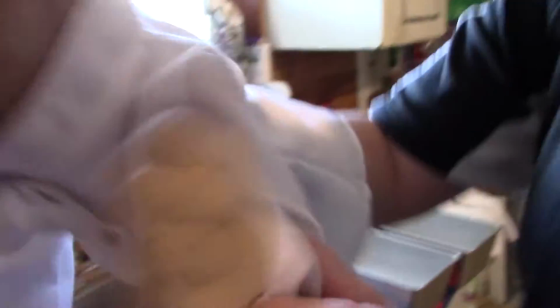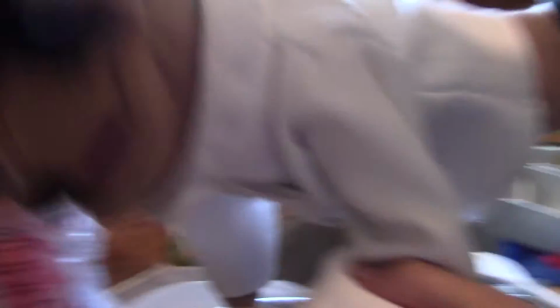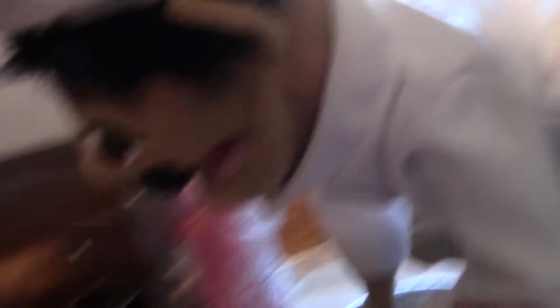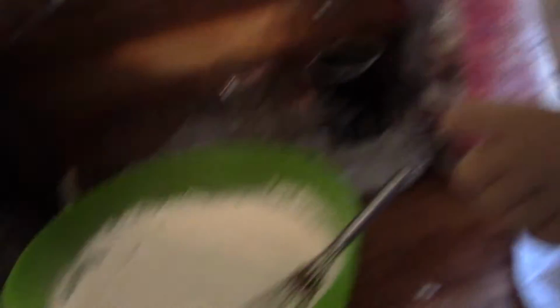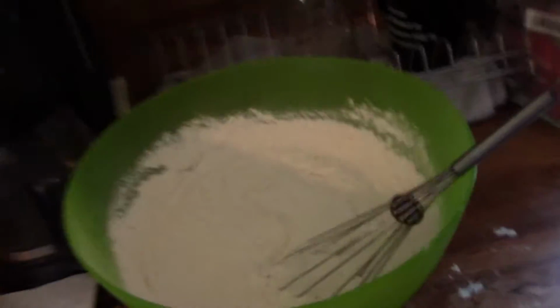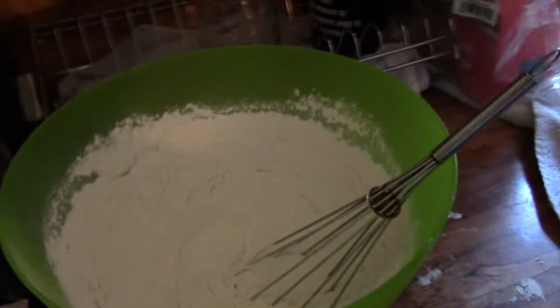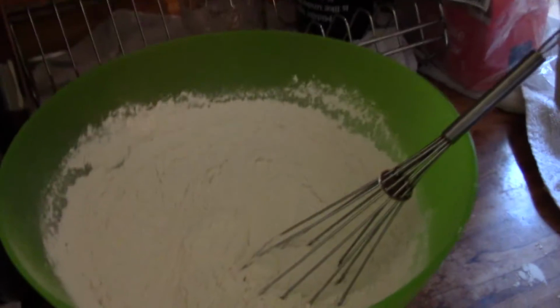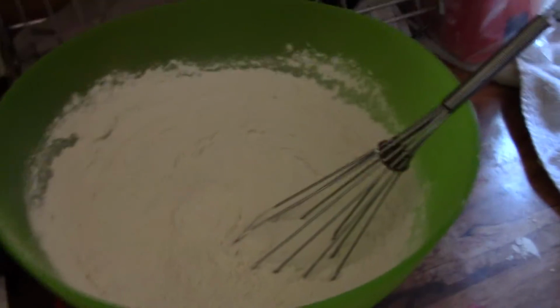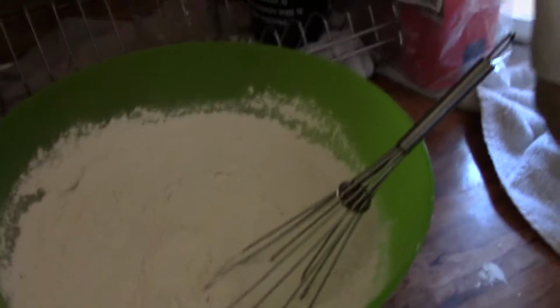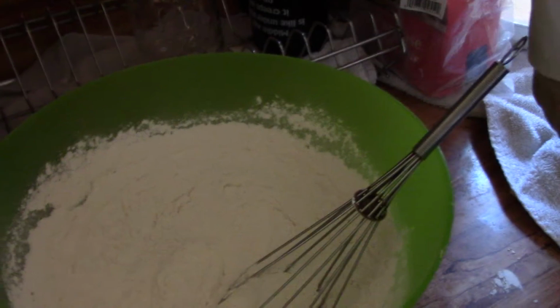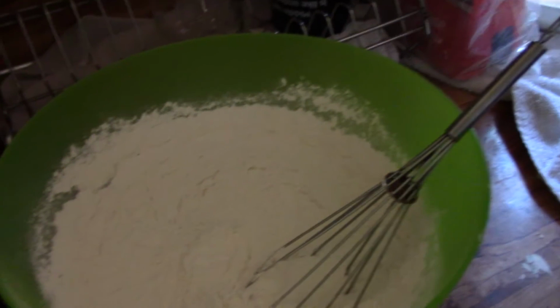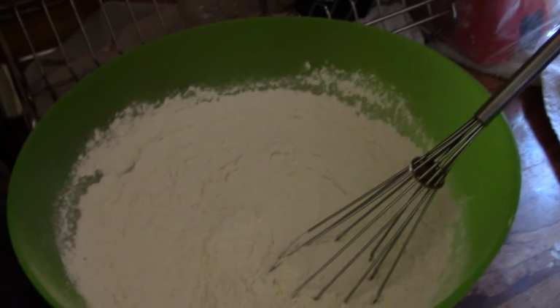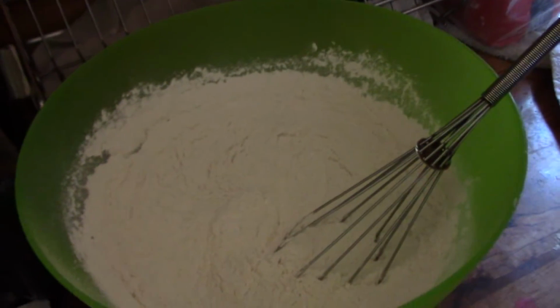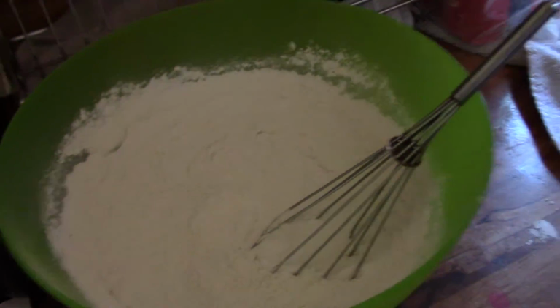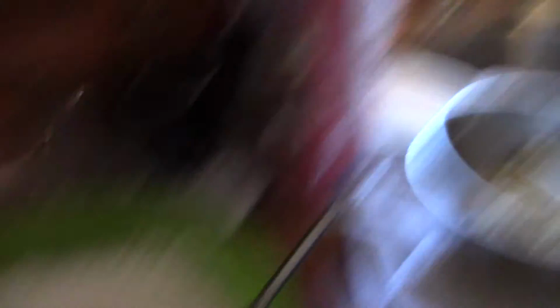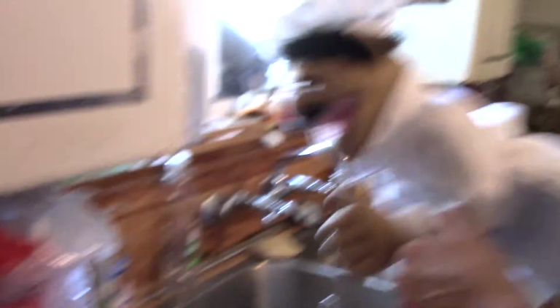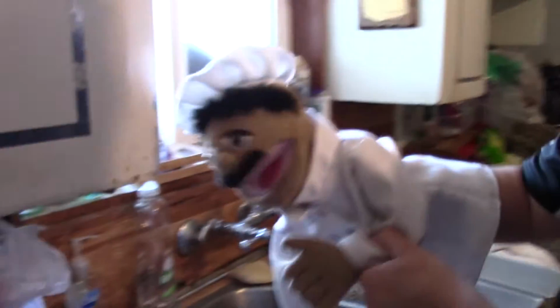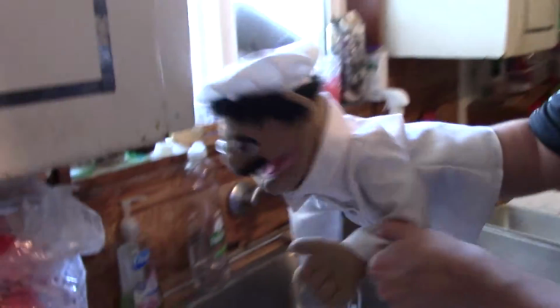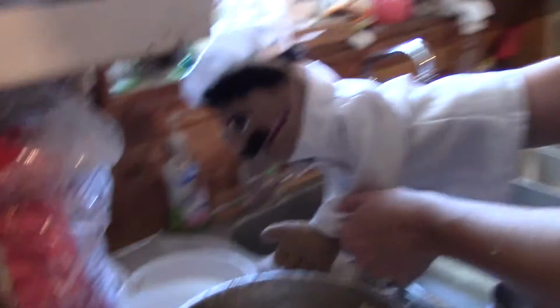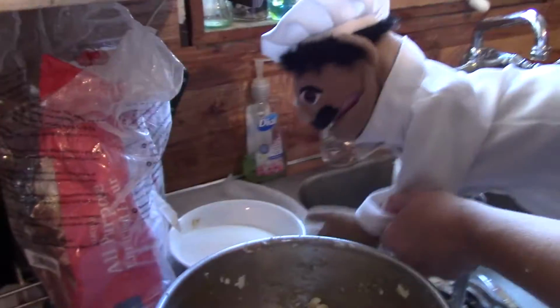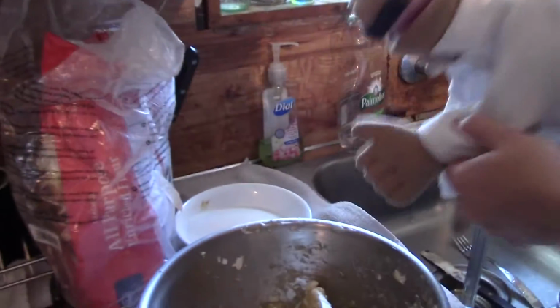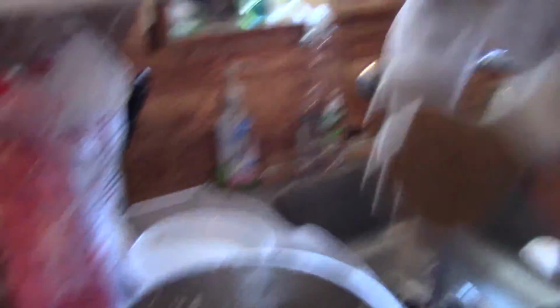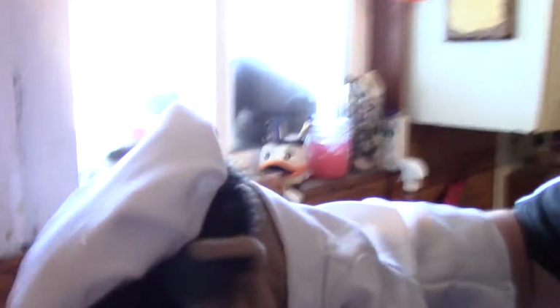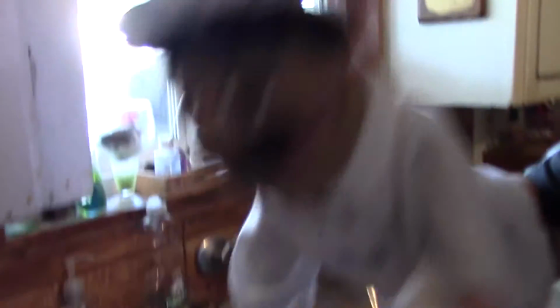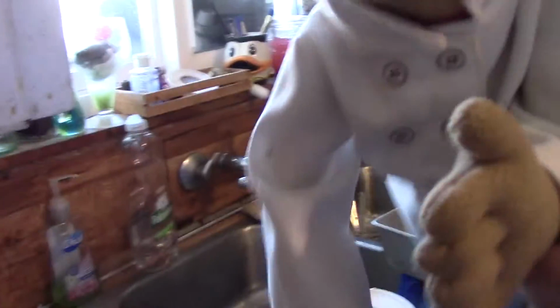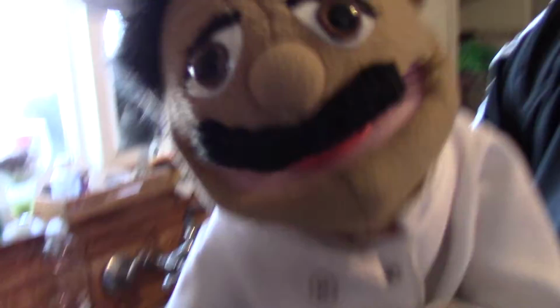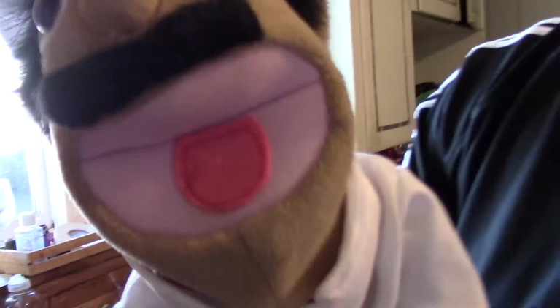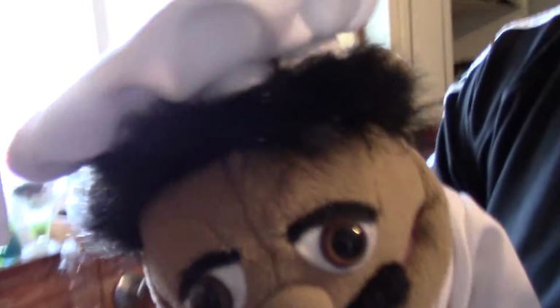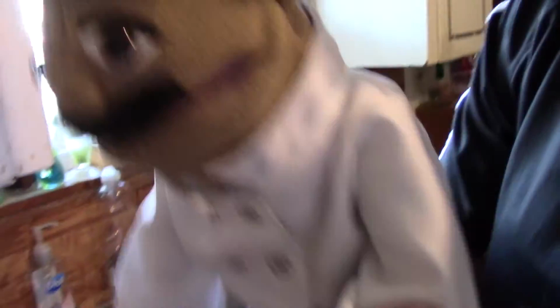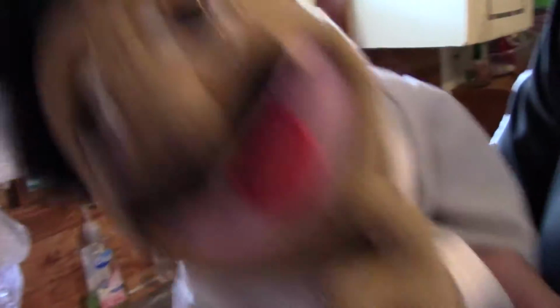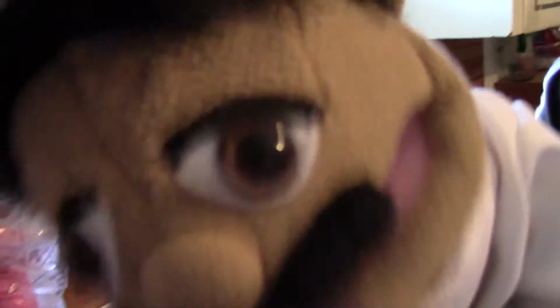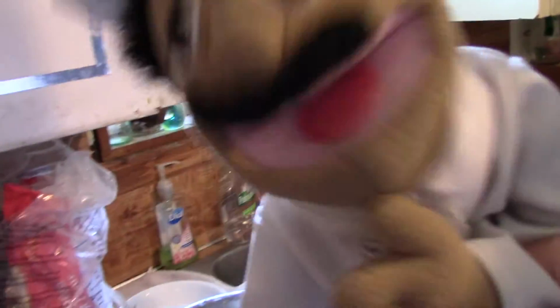Over here we've got the flour and the other stuff to make the bread. And over here we've got the sugar. We're going to pour that and then we'll make bread — nana bread!